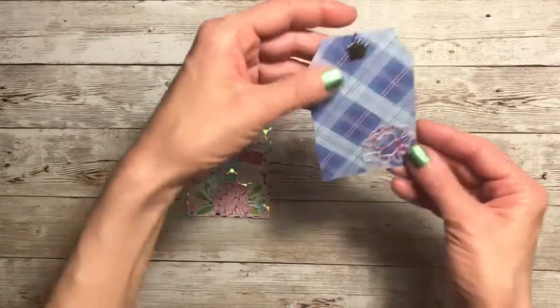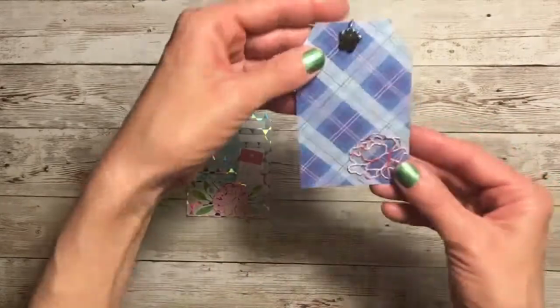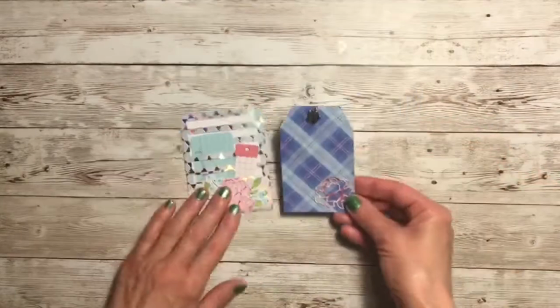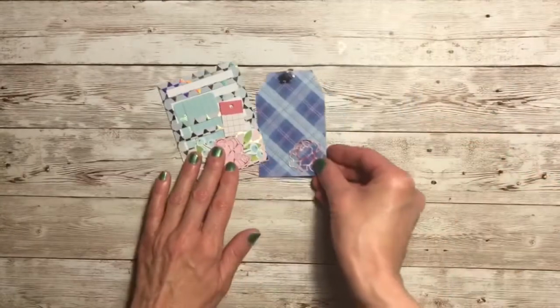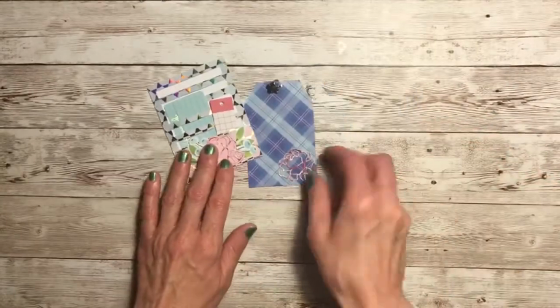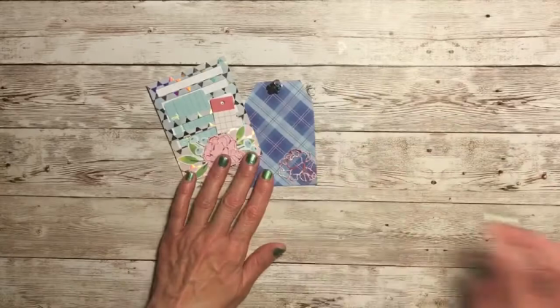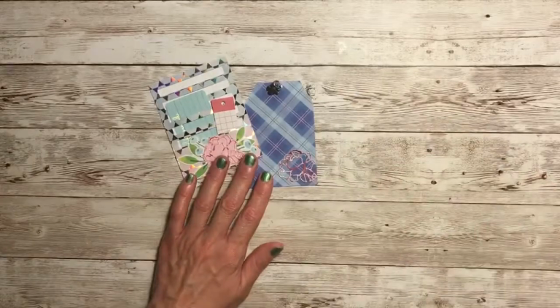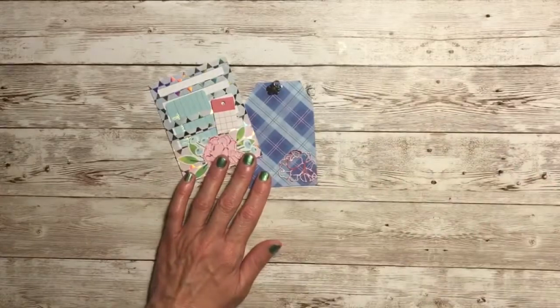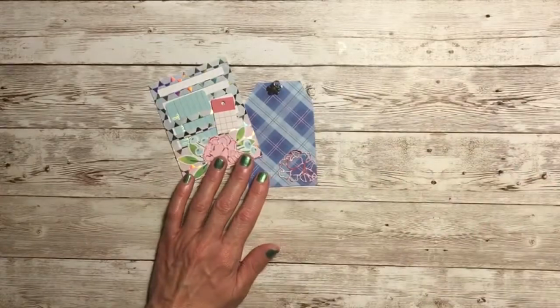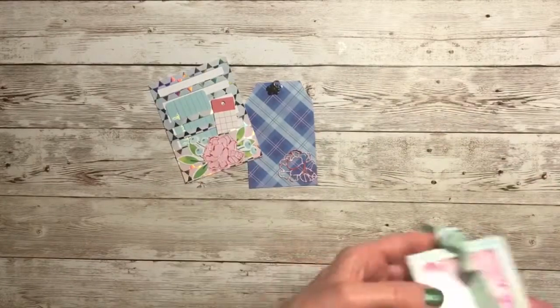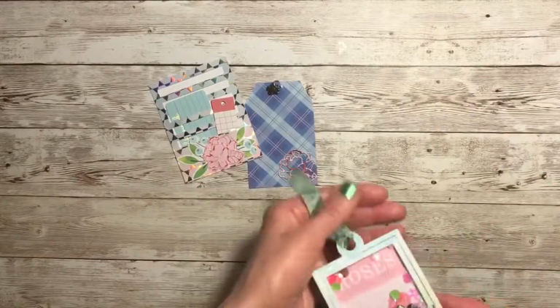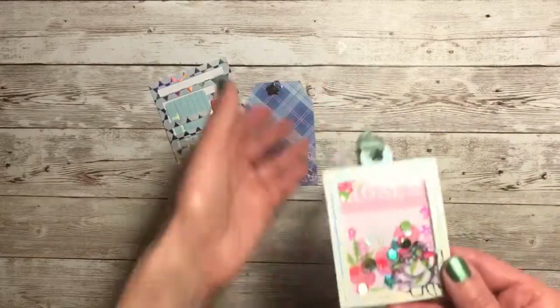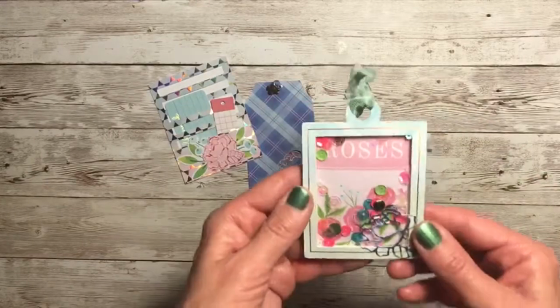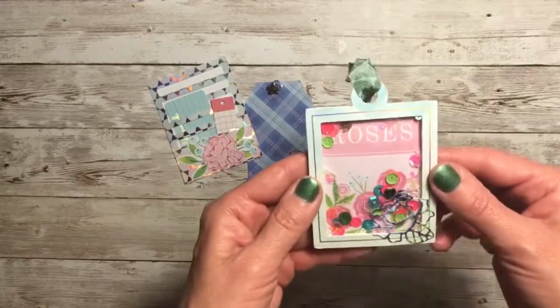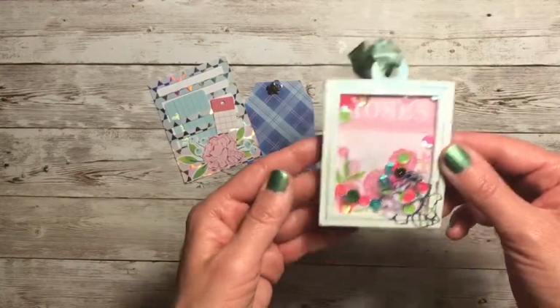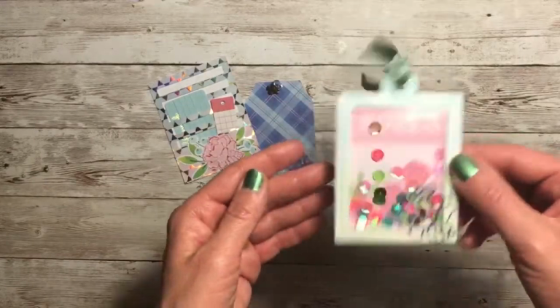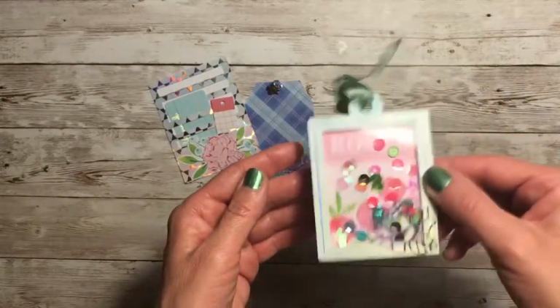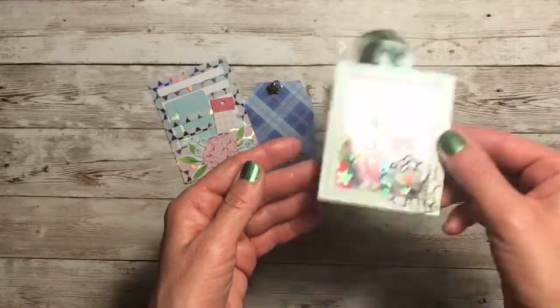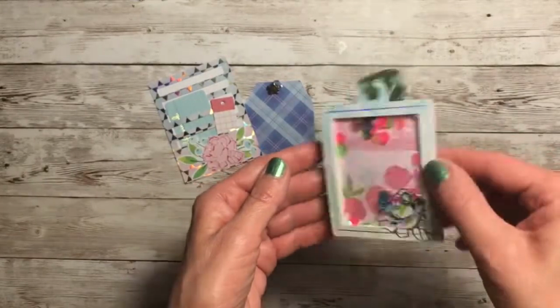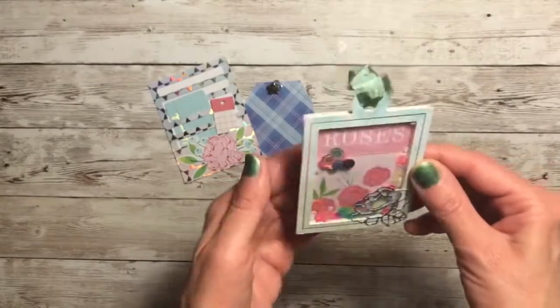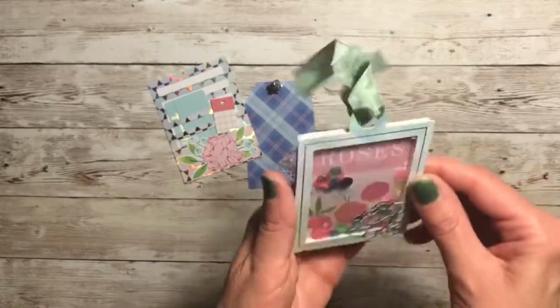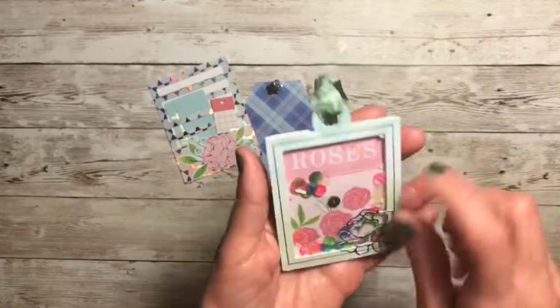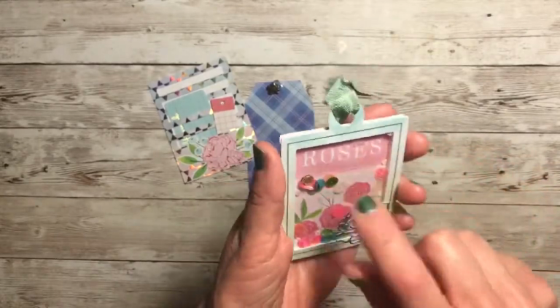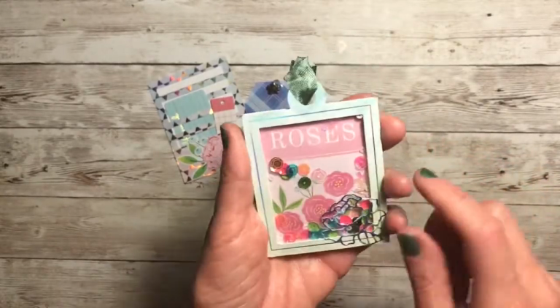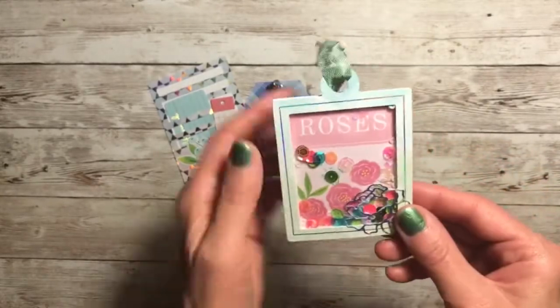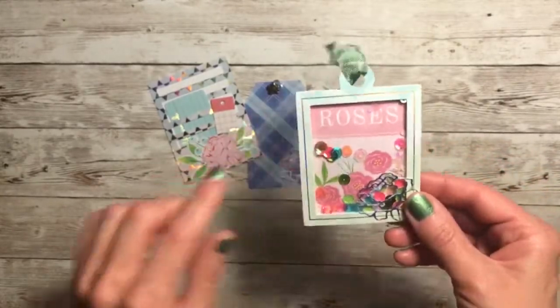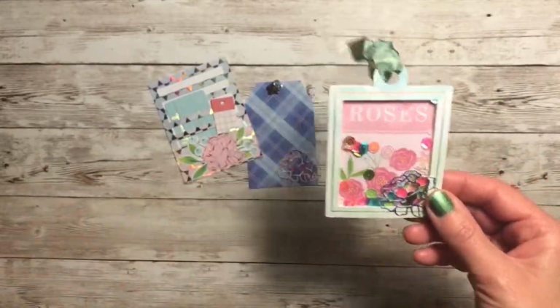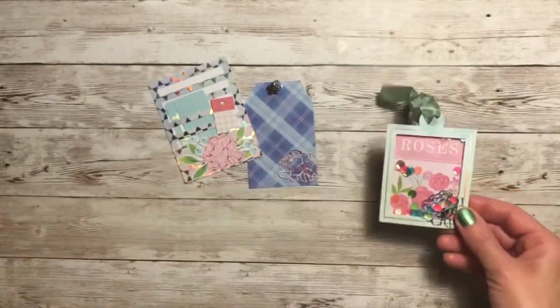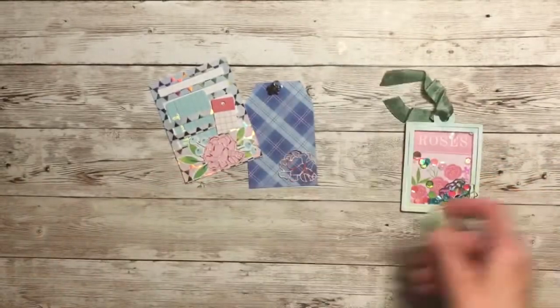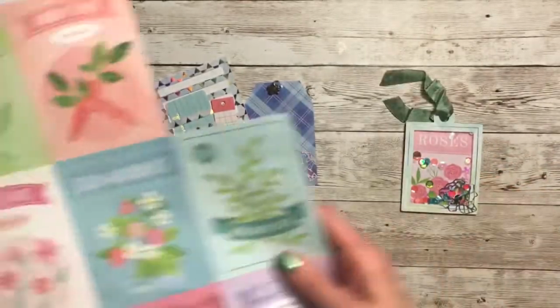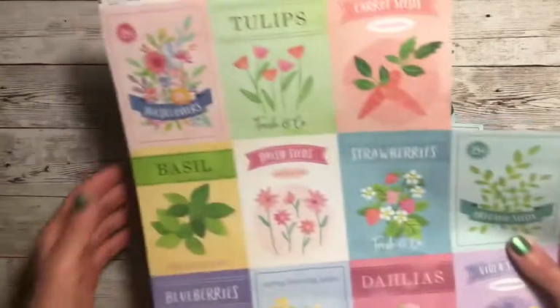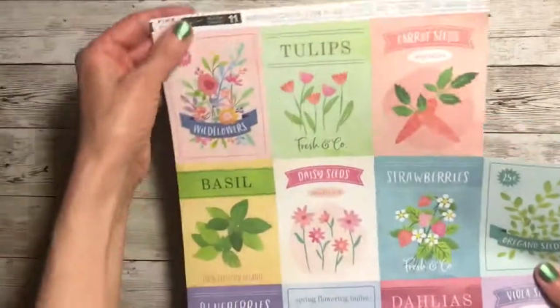Here's that little slotted pocket I created — the pieces just slip right in there. And here's the little tag.